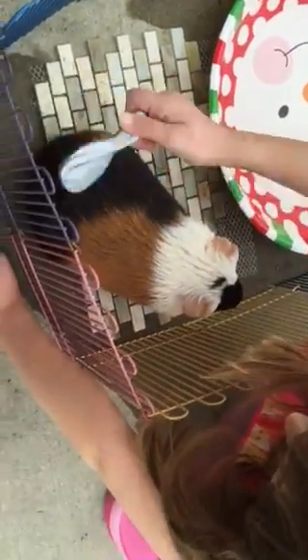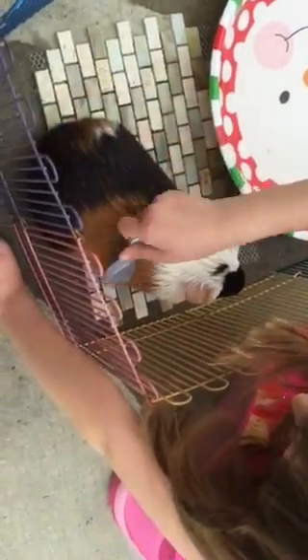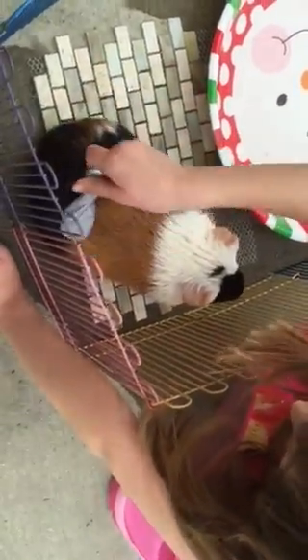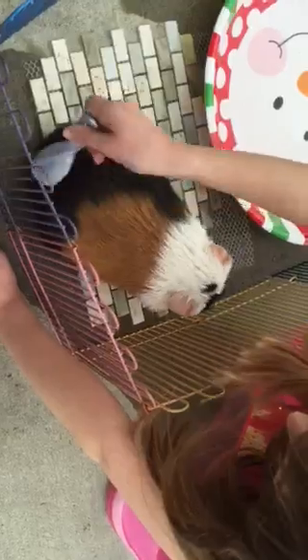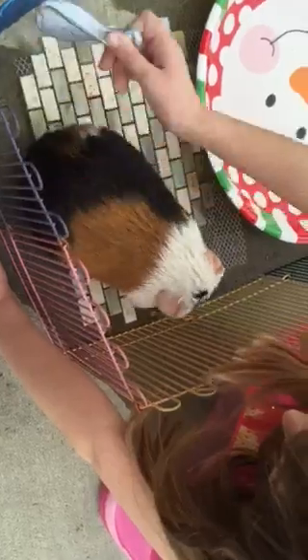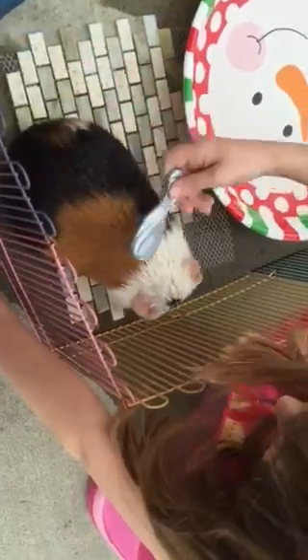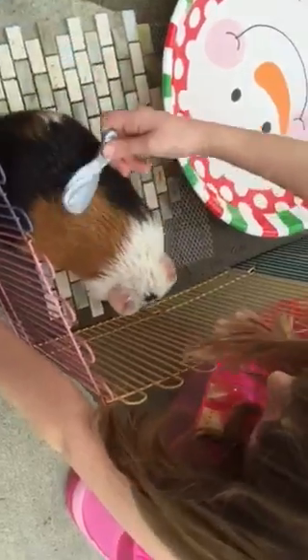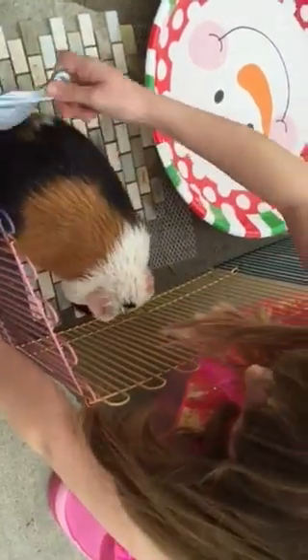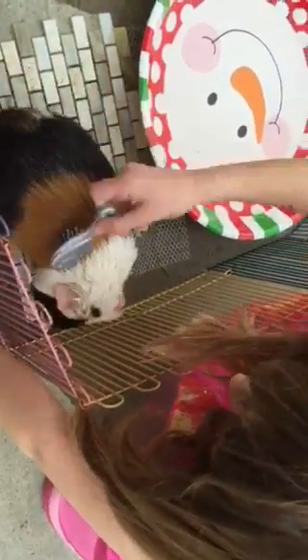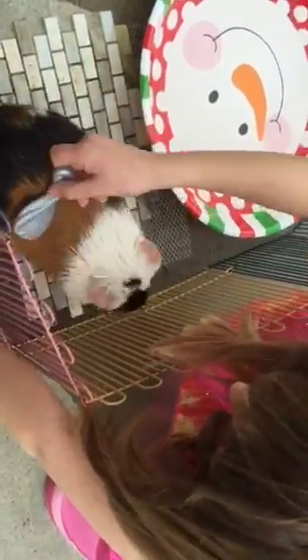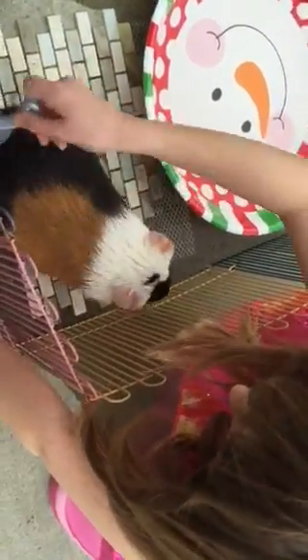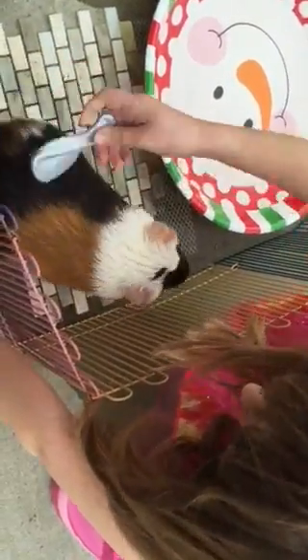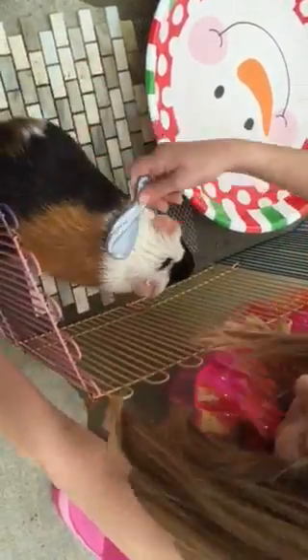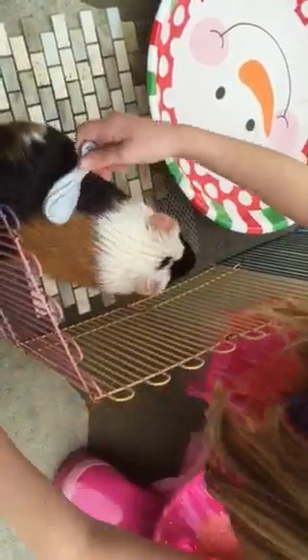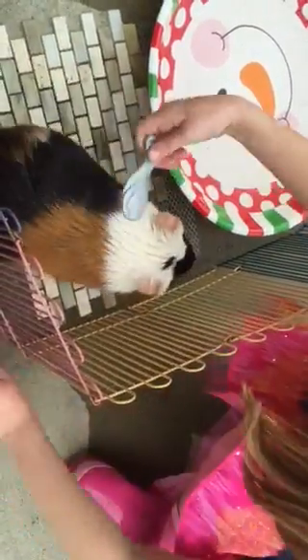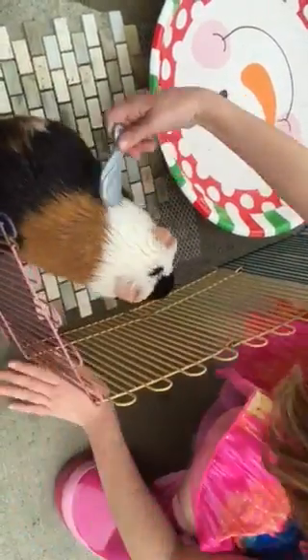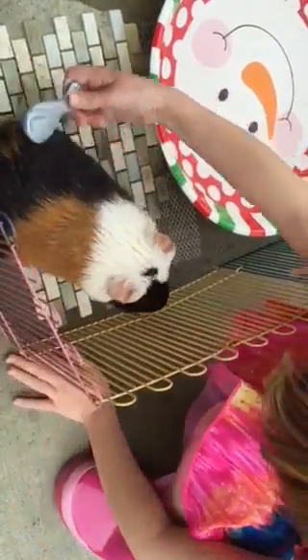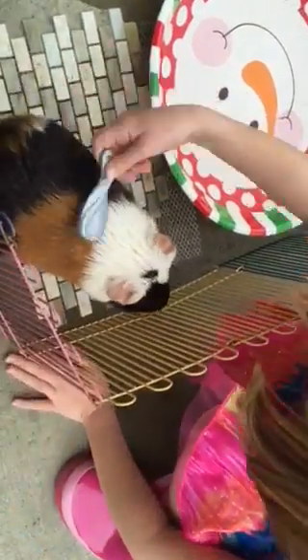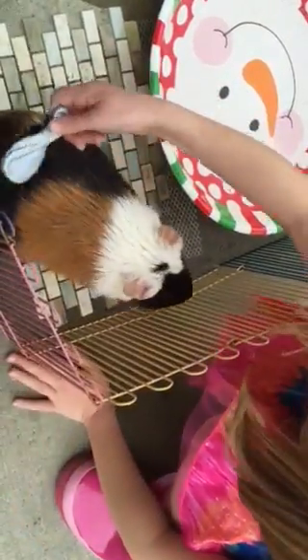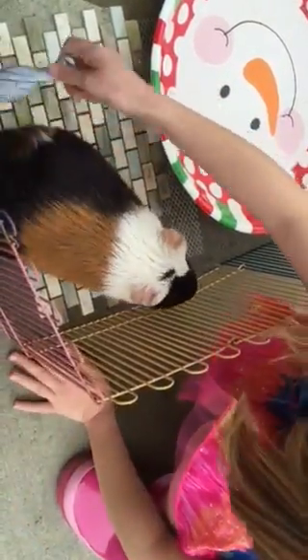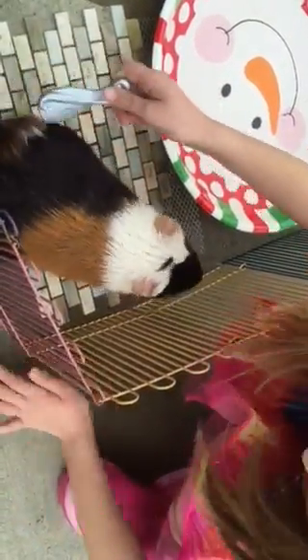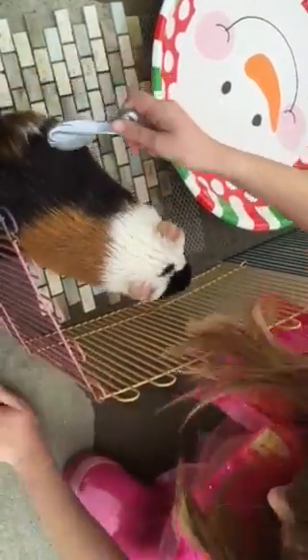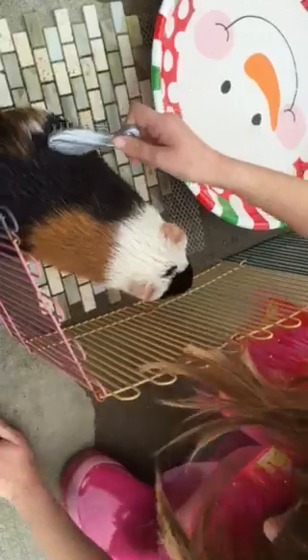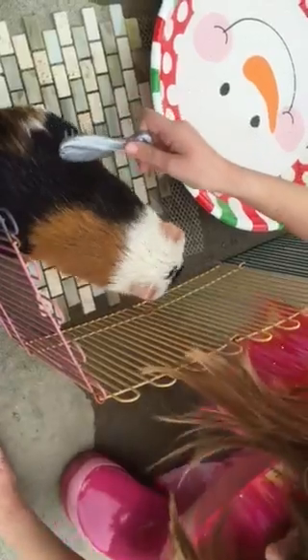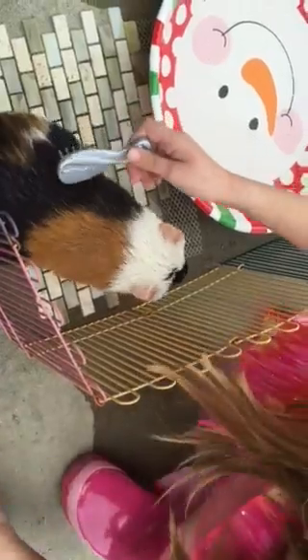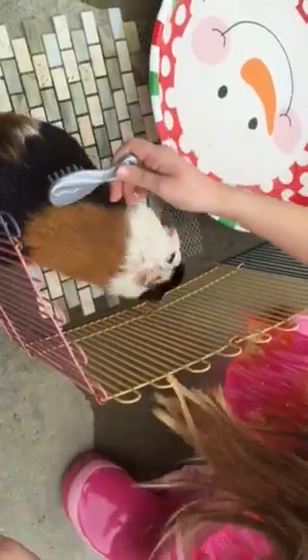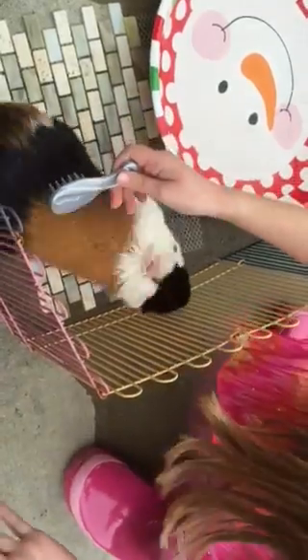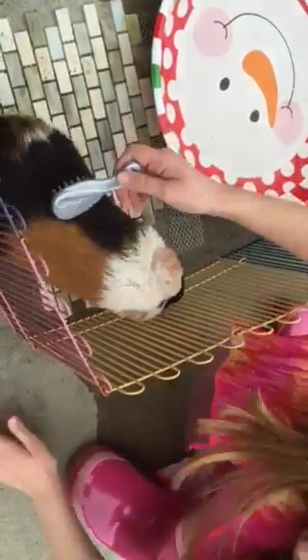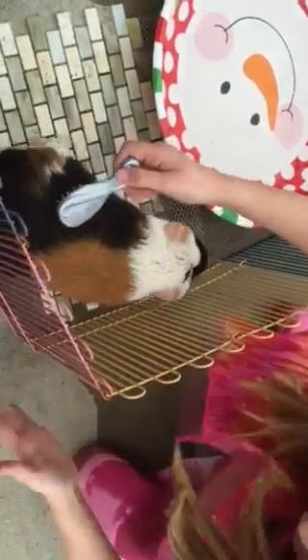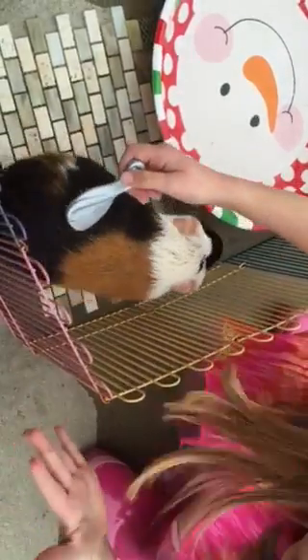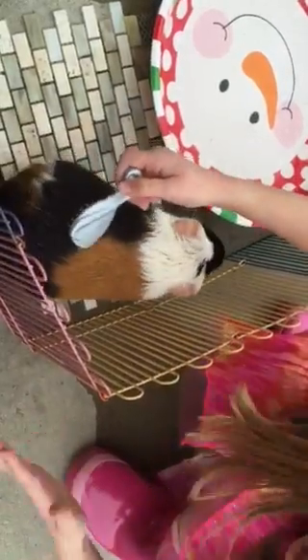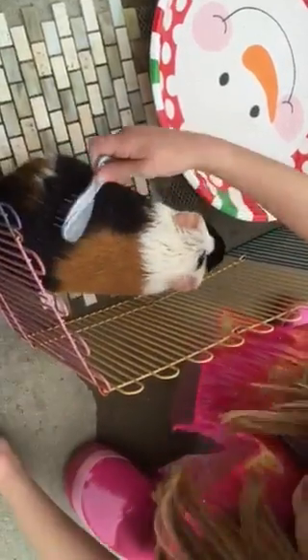And if you comb your guinea pig after you give her a bath, she'll get all the hairs the water didn't get, and all the old dirt and stuff from her cage.